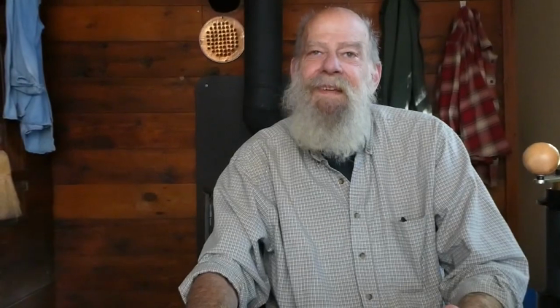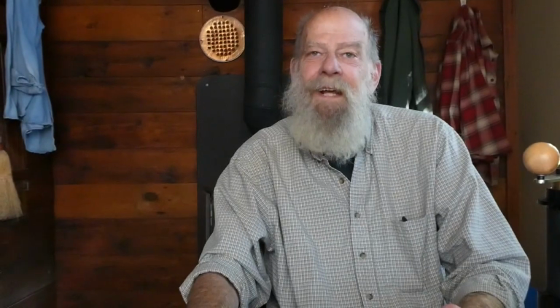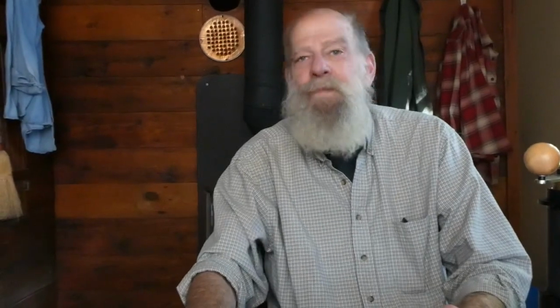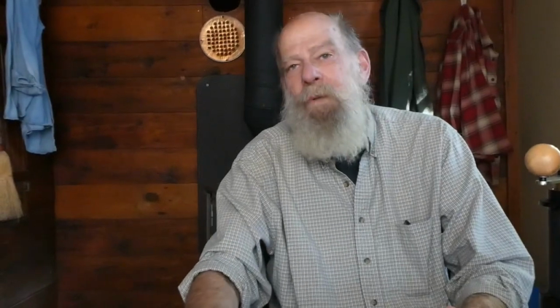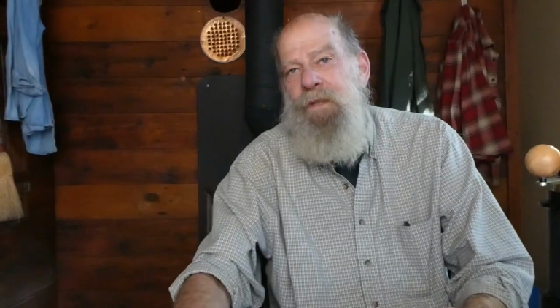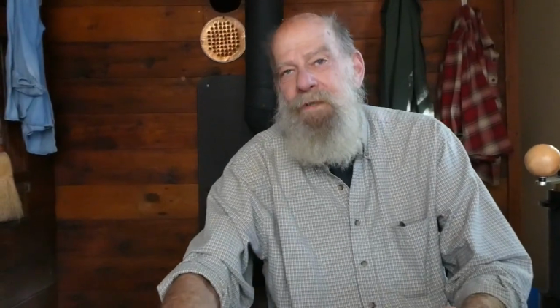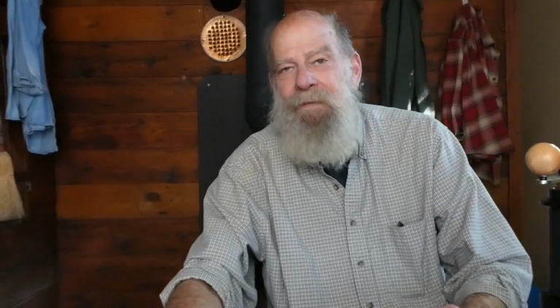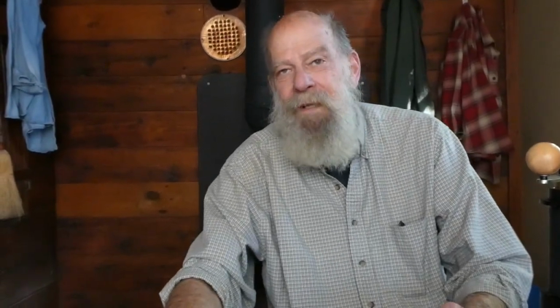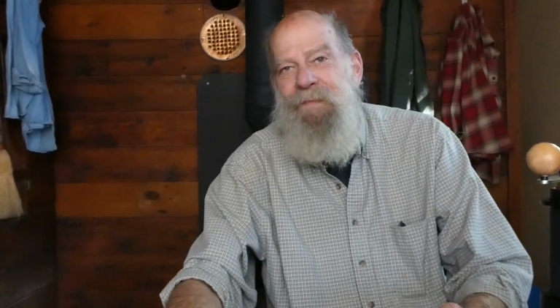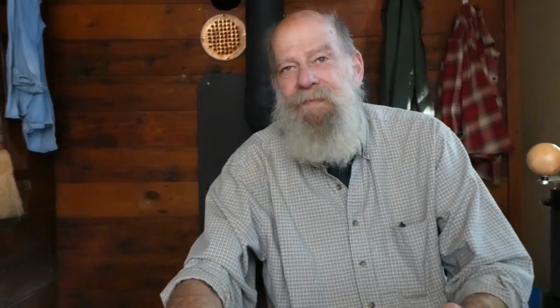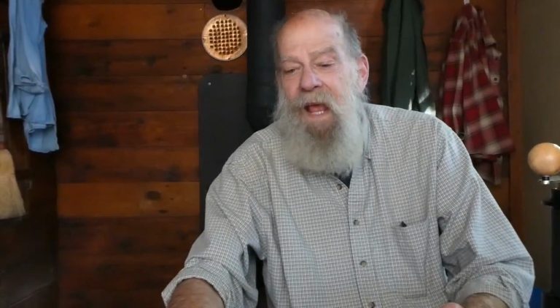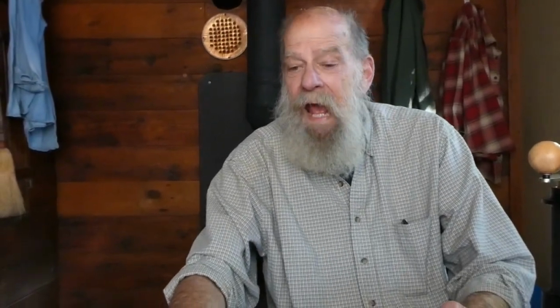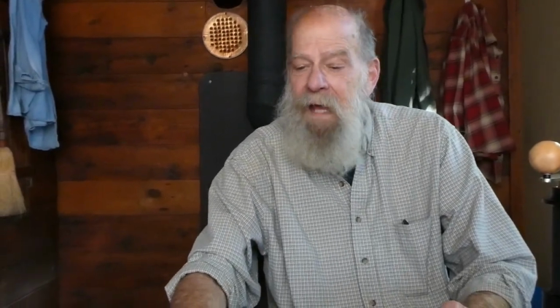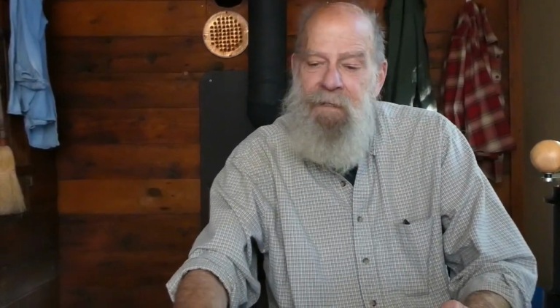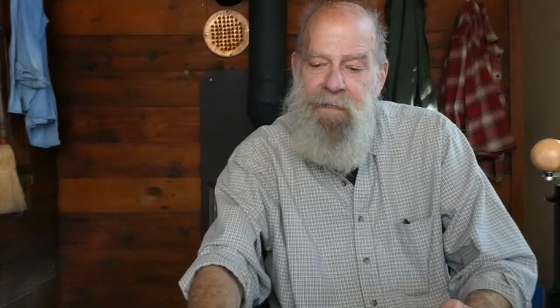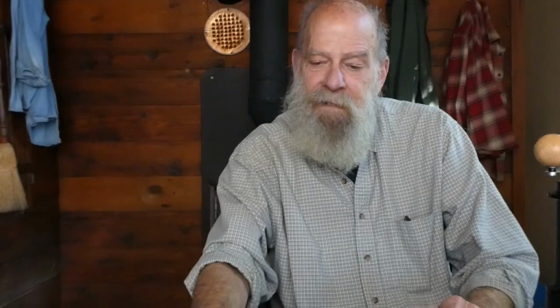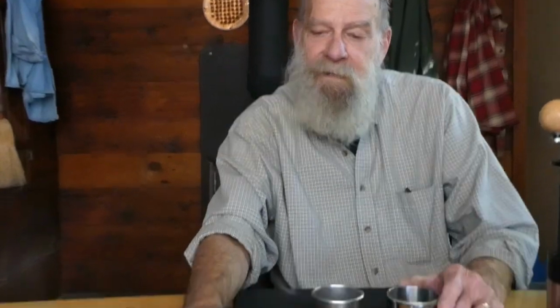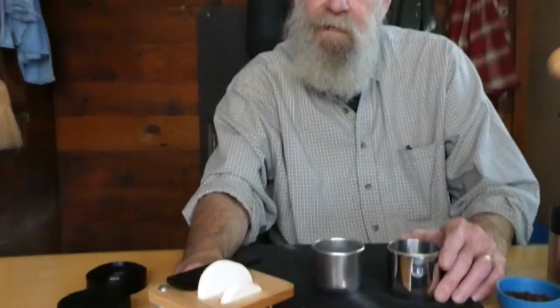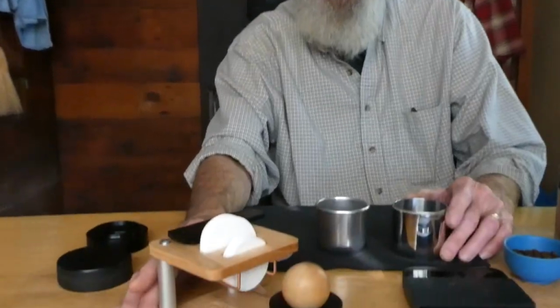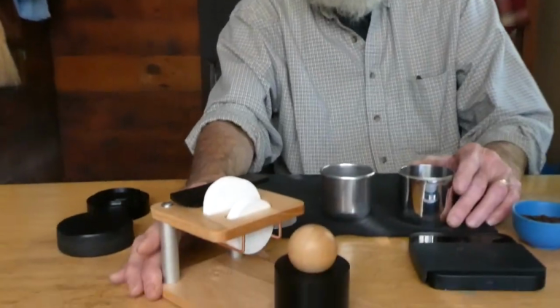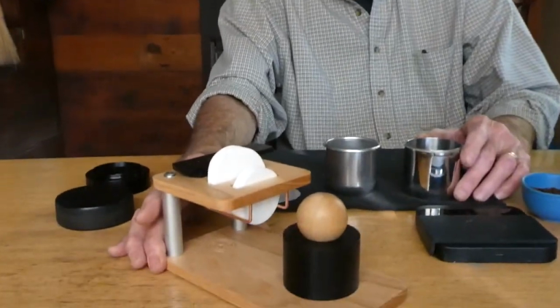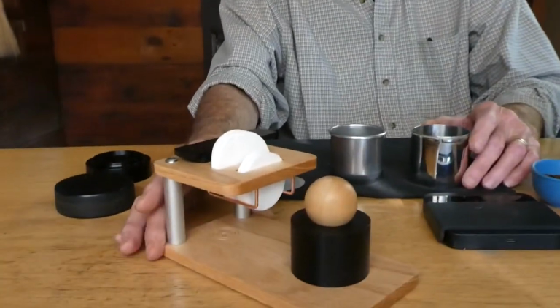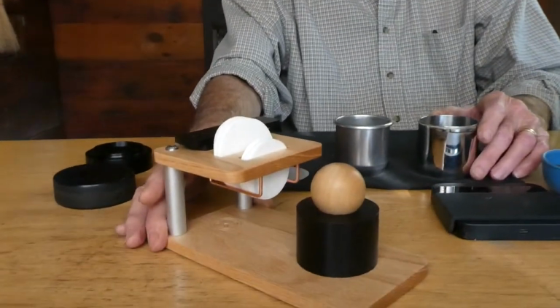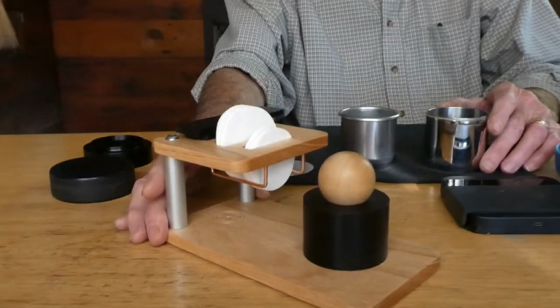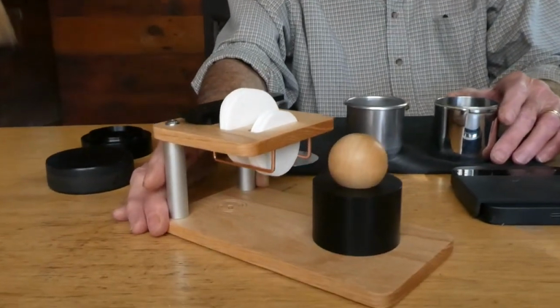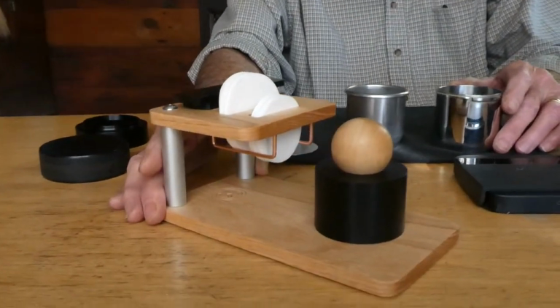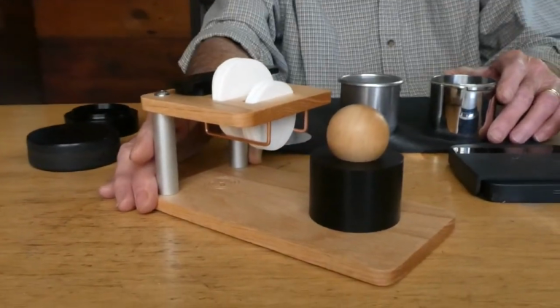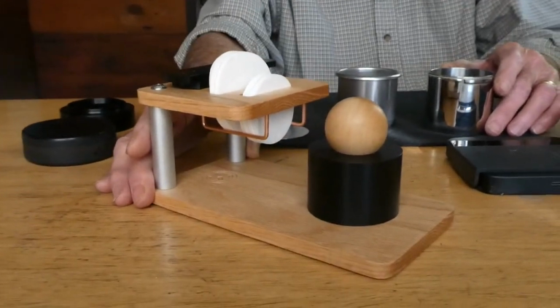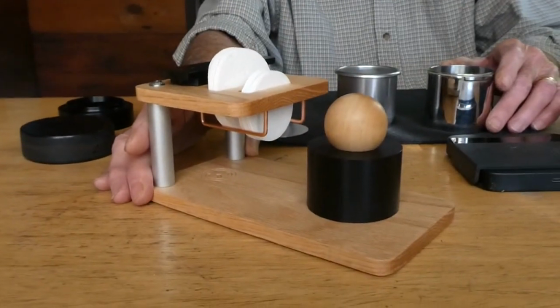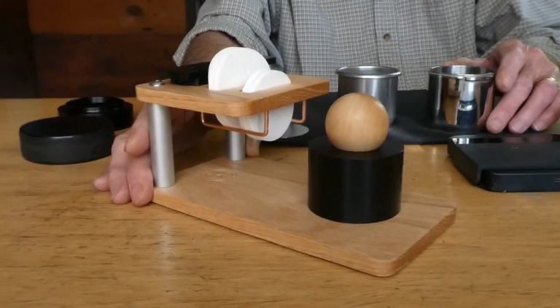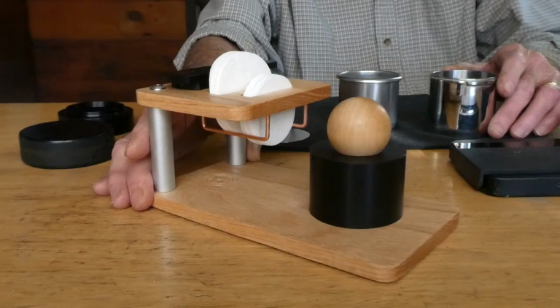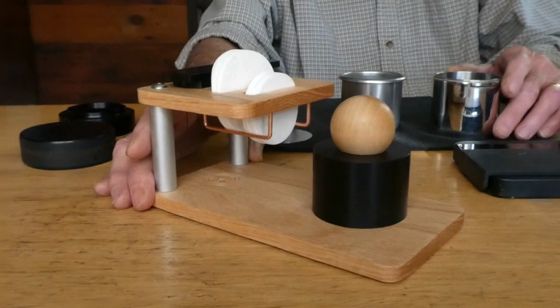Hello, welcome to Orphan Espresso. I'm Doug, I'm Barb, and this is the OE prep system for the coffee lot robot.